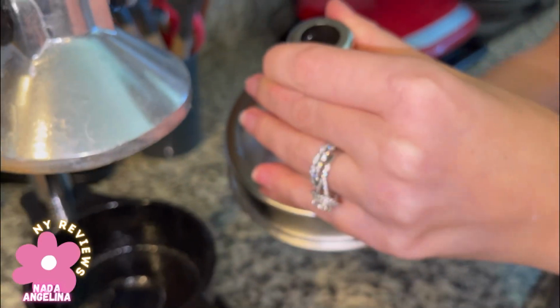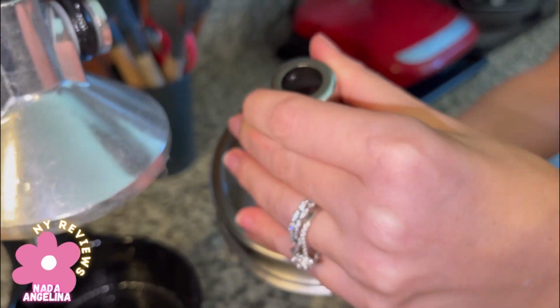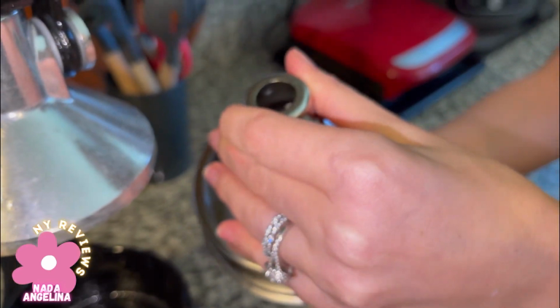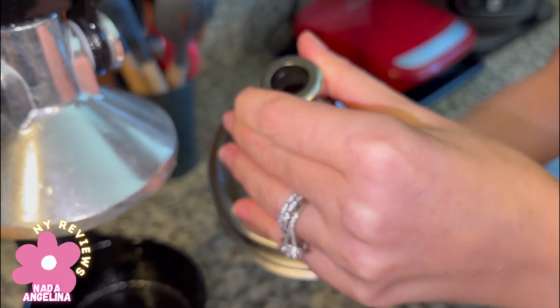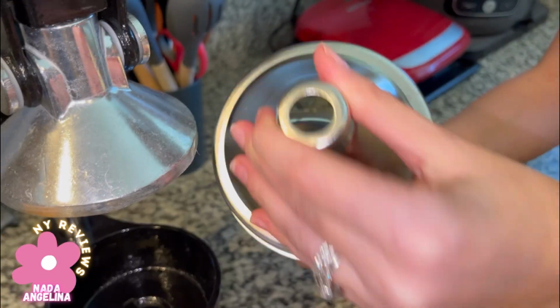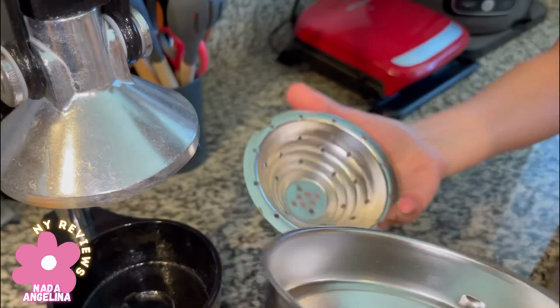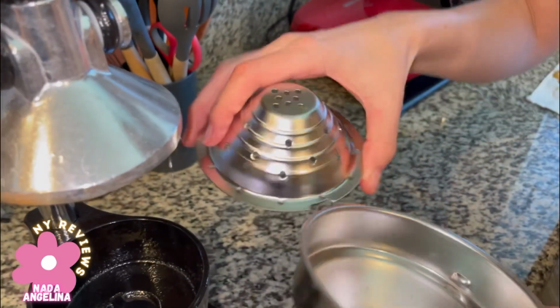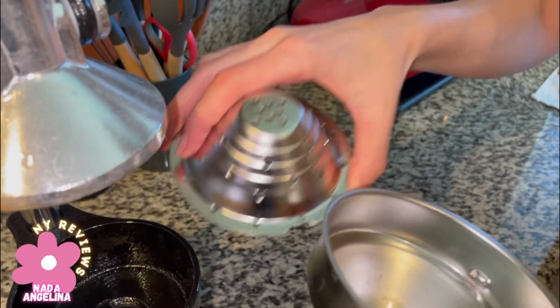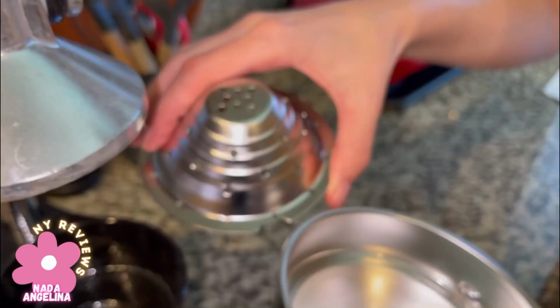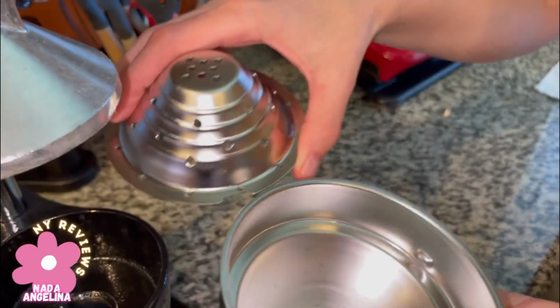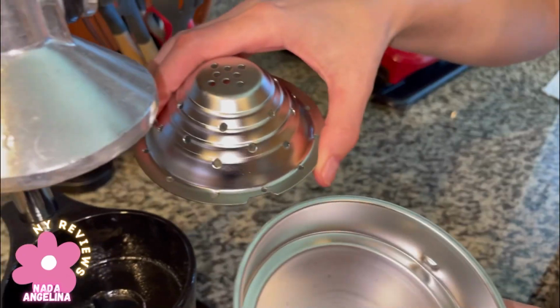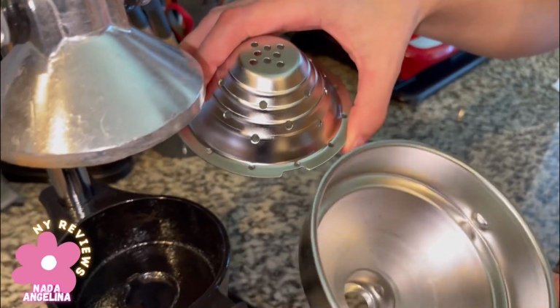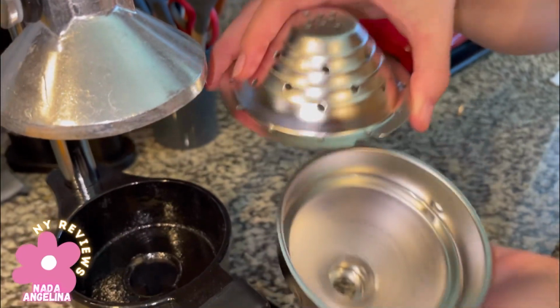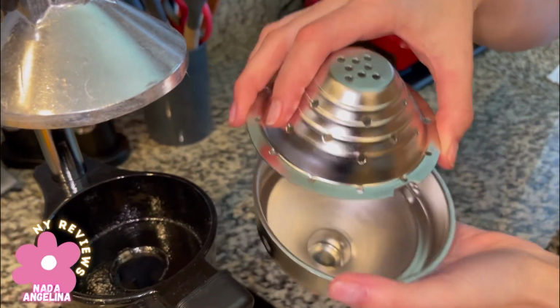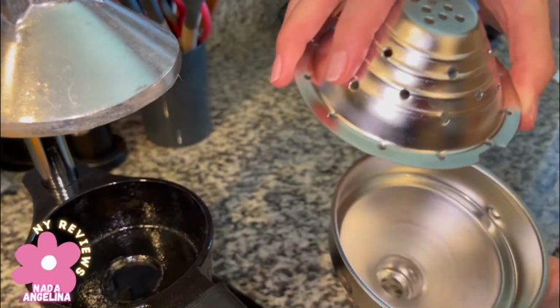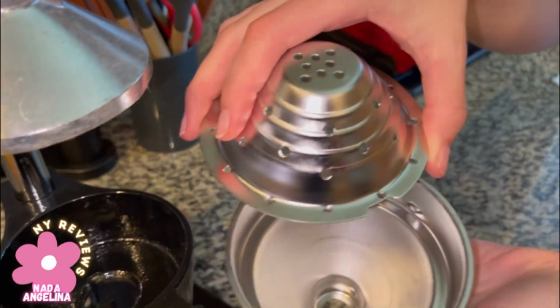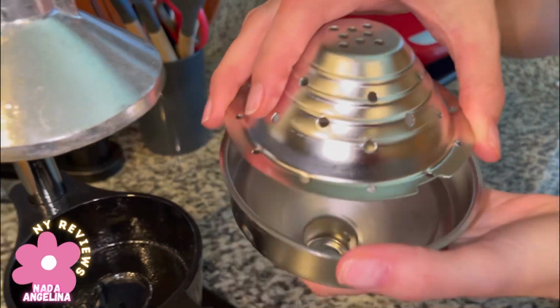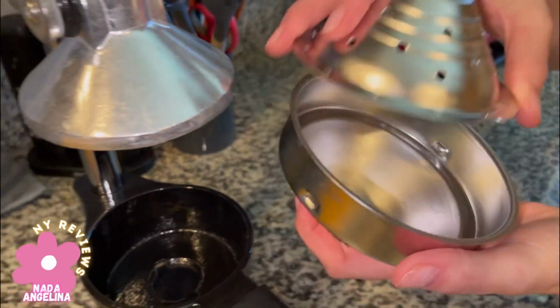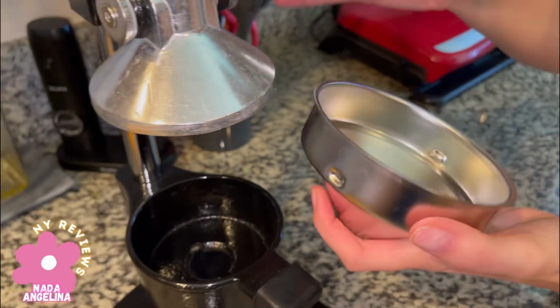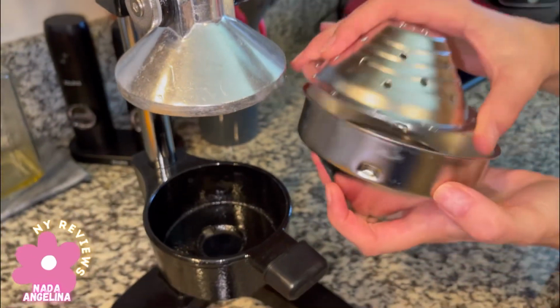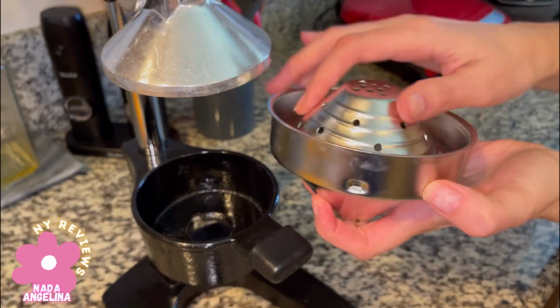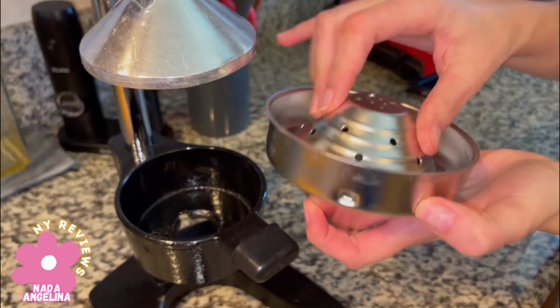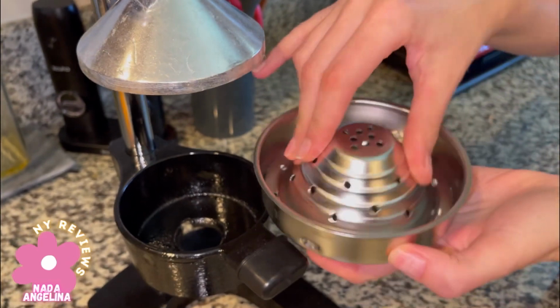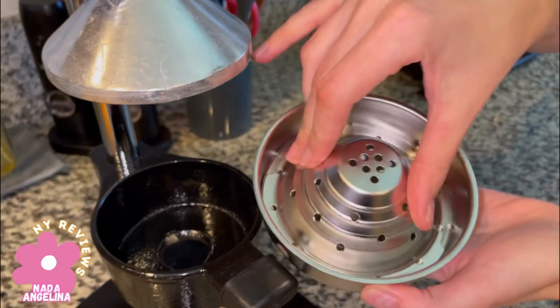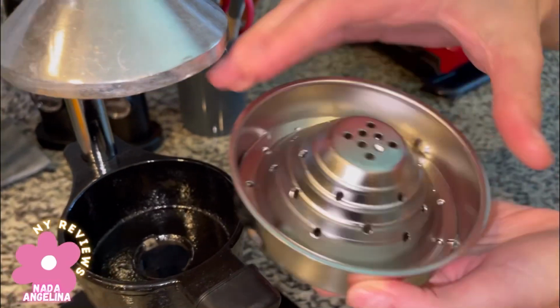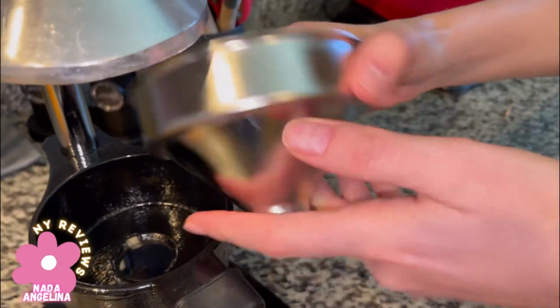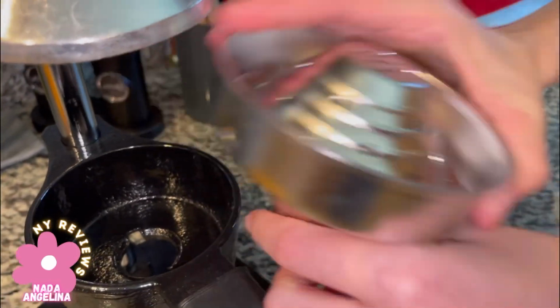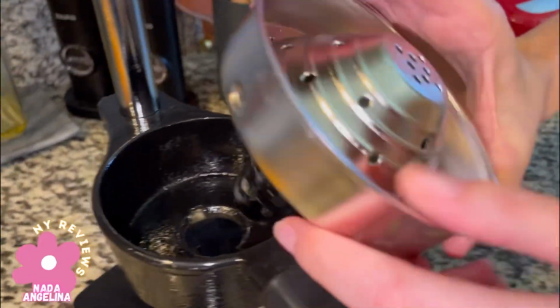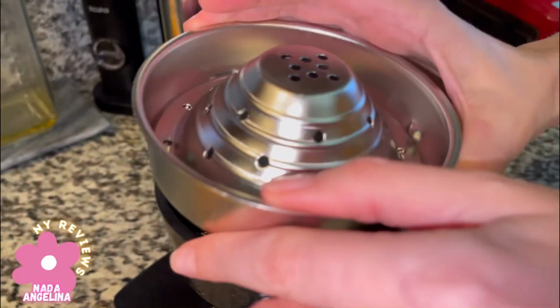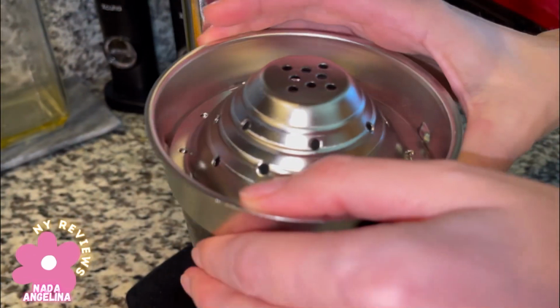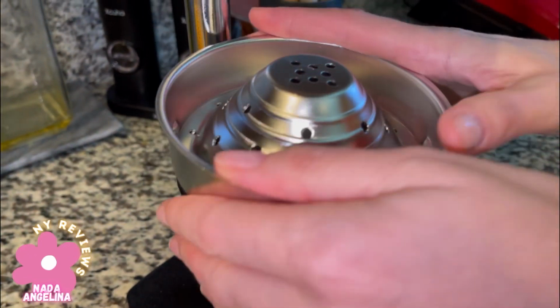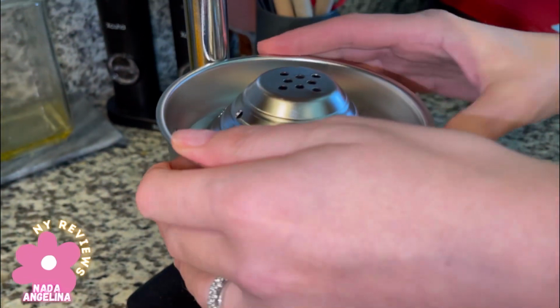It's very easy to clean after you're done. All you need to do is take this out and just wash it, then place it back in.